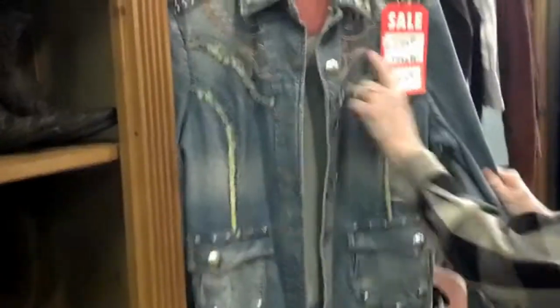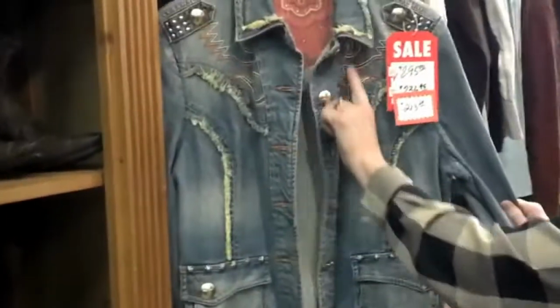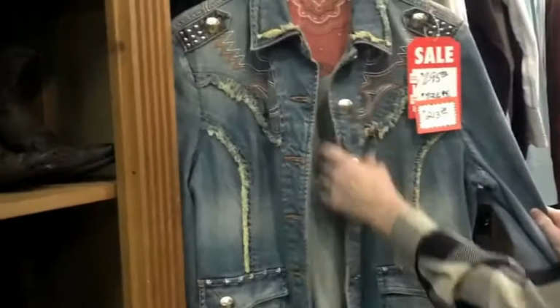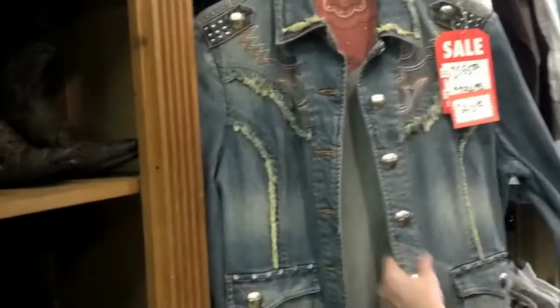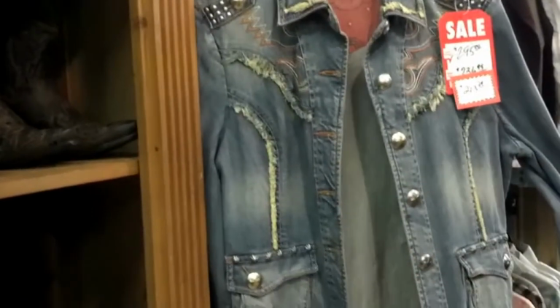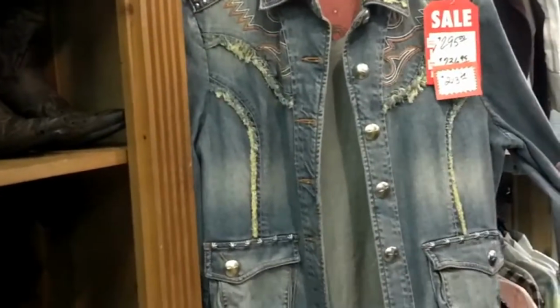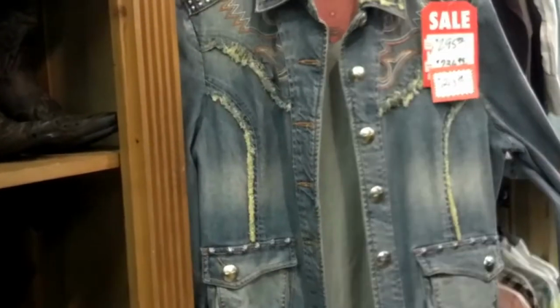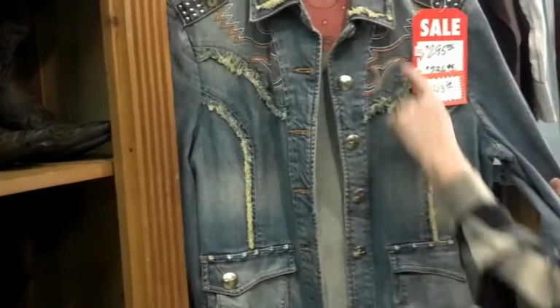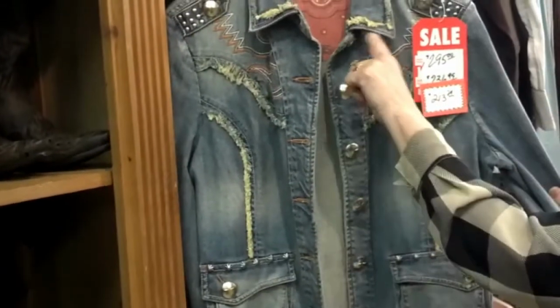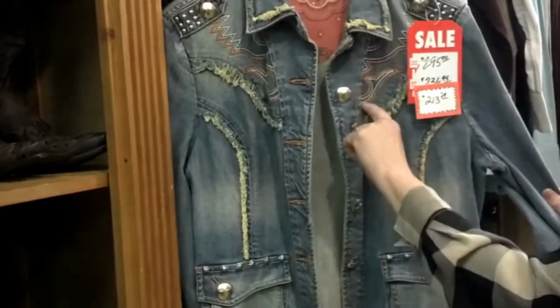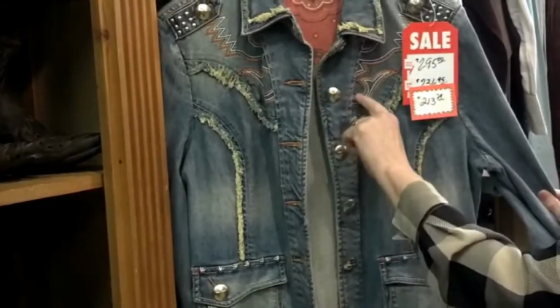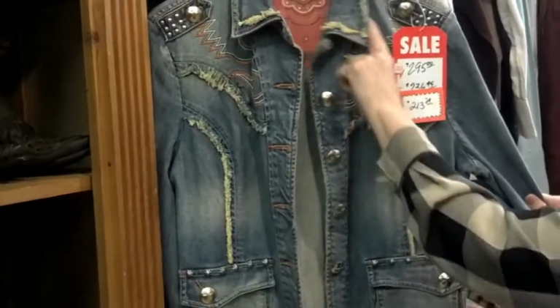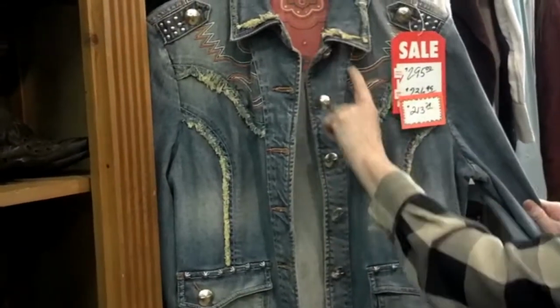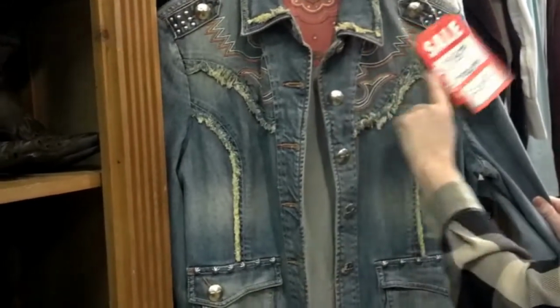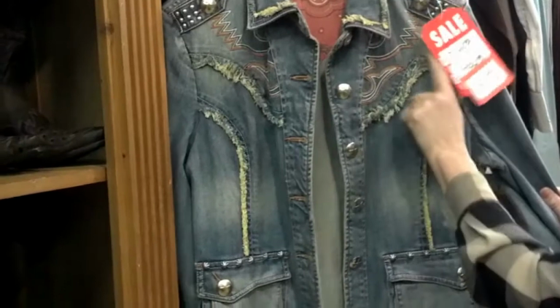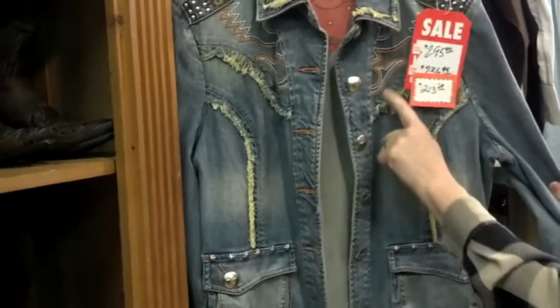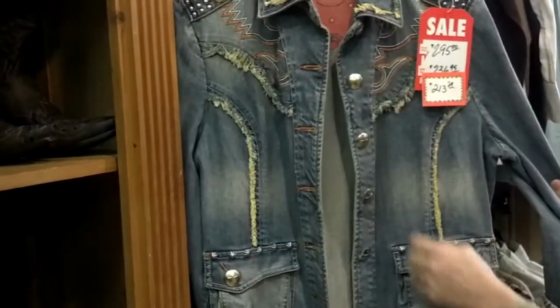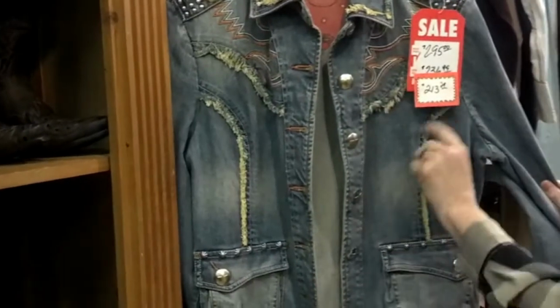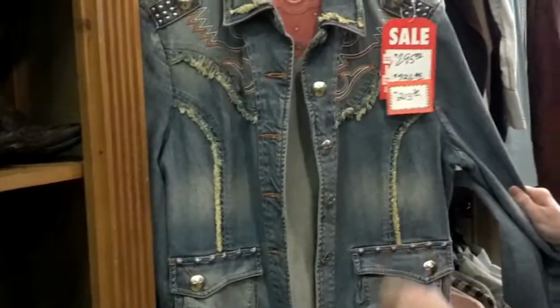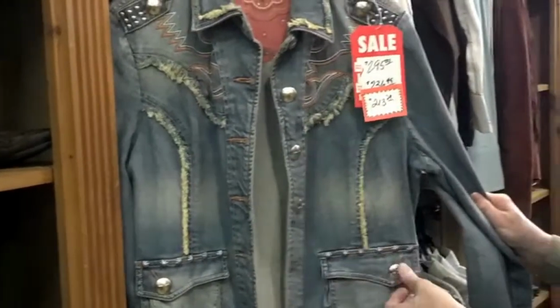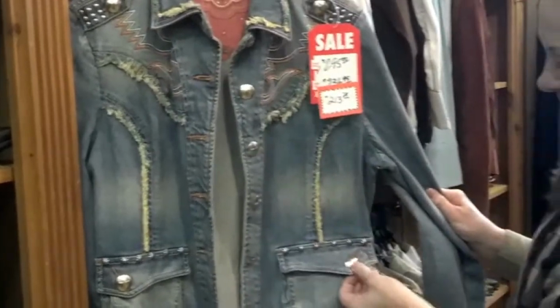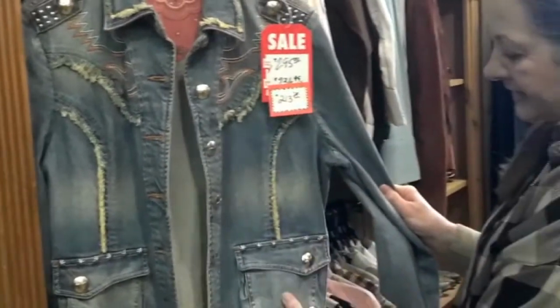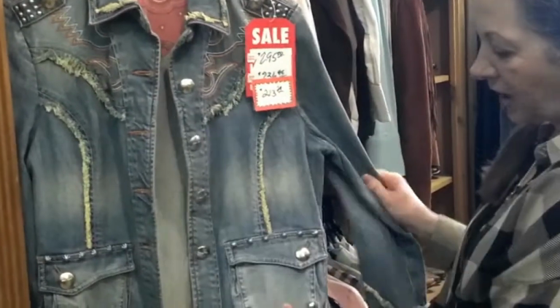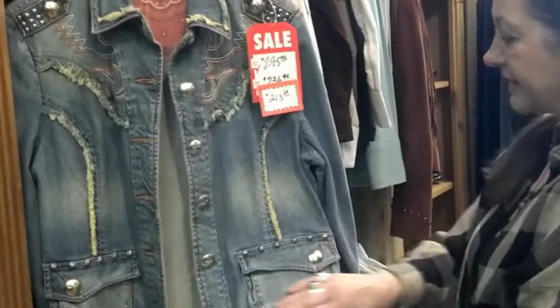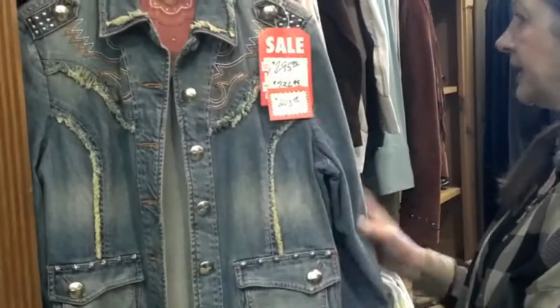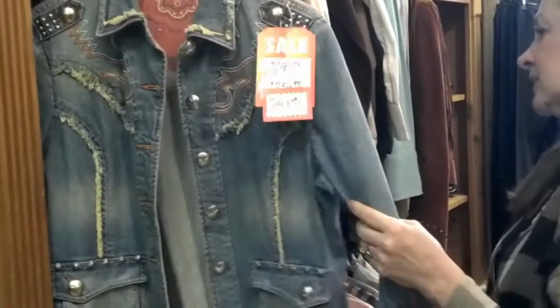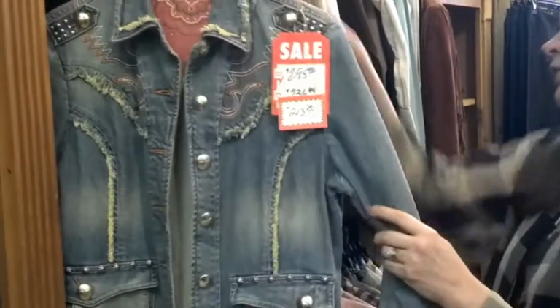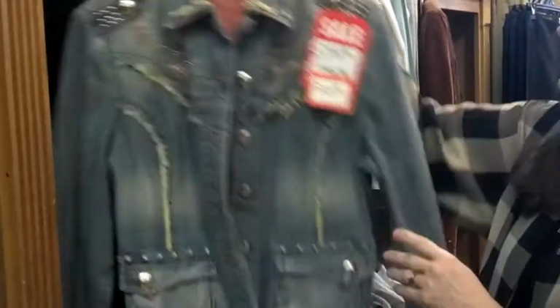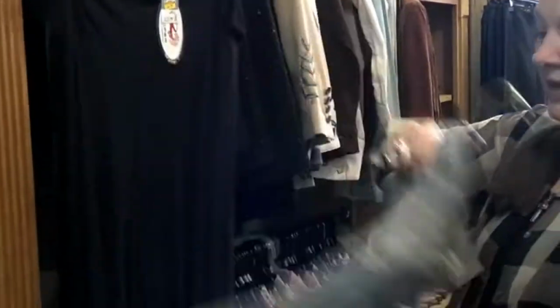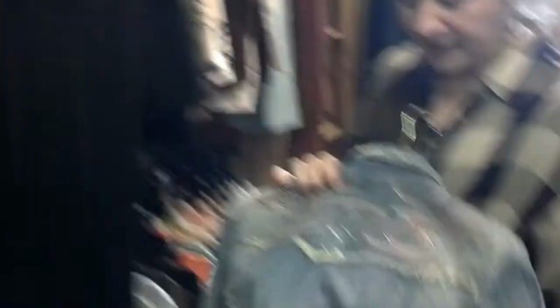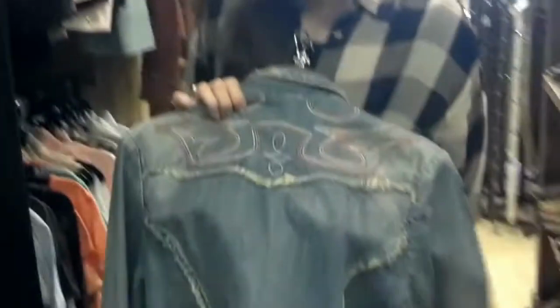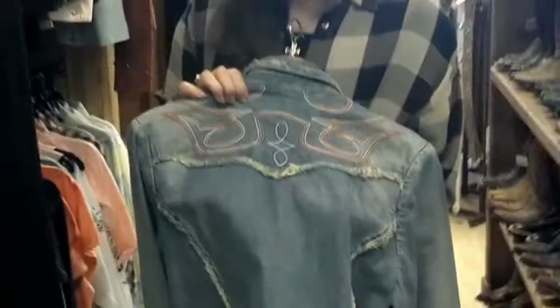It has detailing that you don't normally see on a jean jacket — with the boot stitch, embroidering, the fringing, nice detailed pockets, the studding, the work. It also has the same detailing on the back.